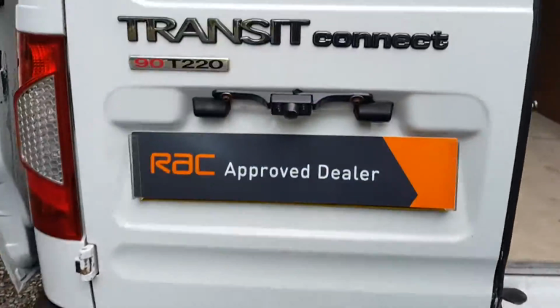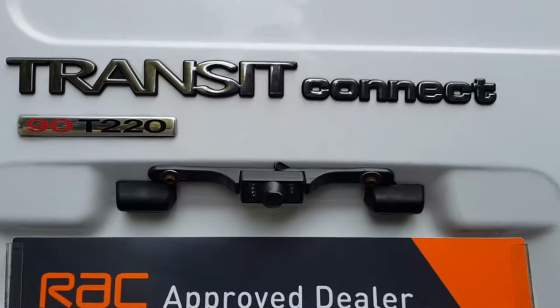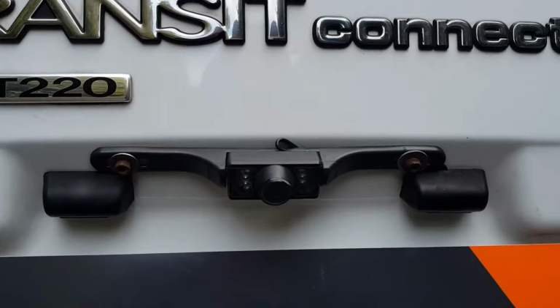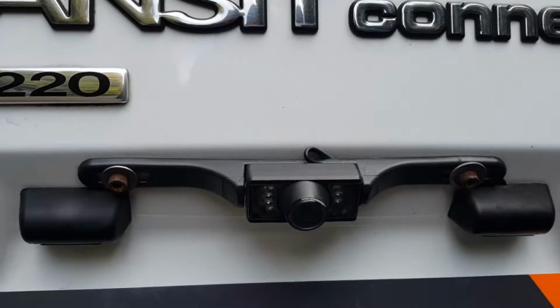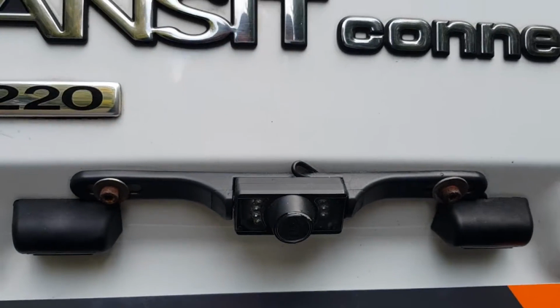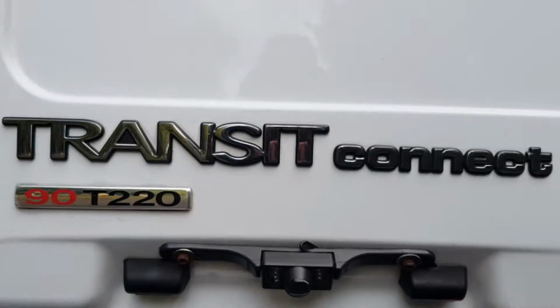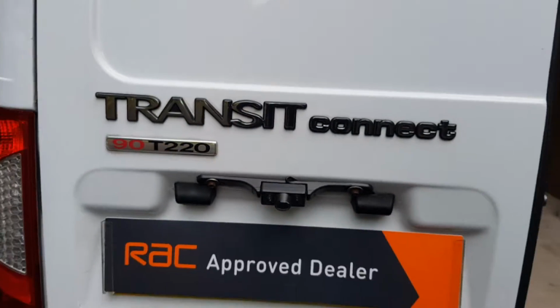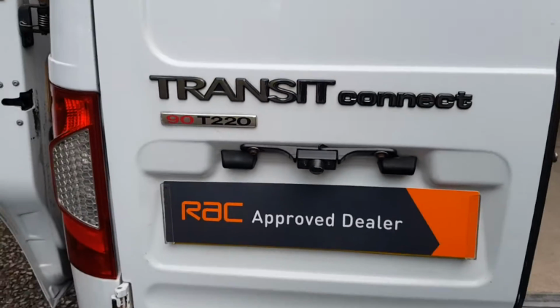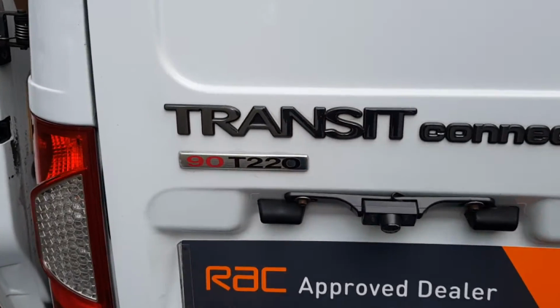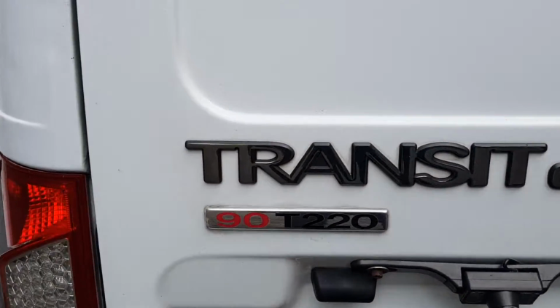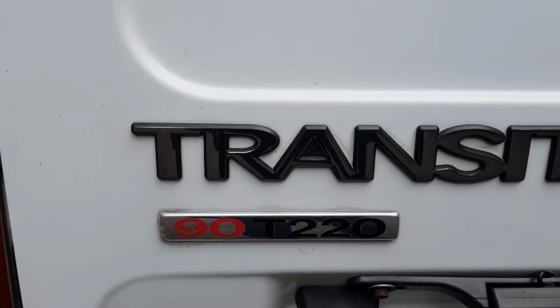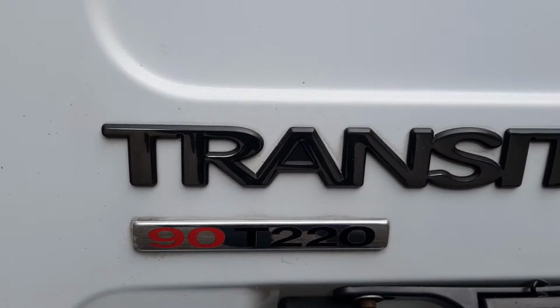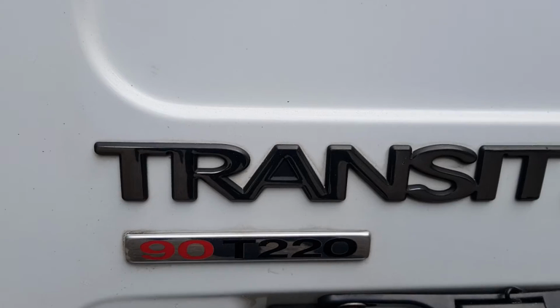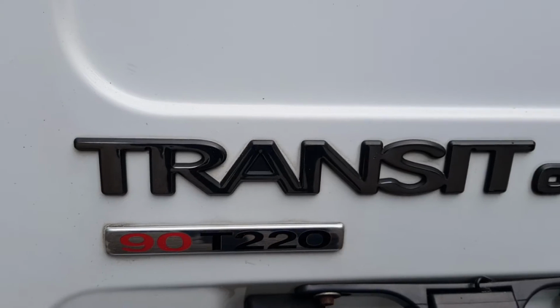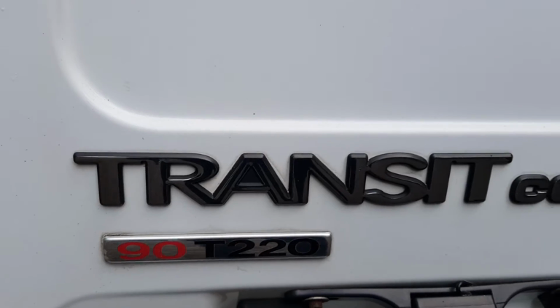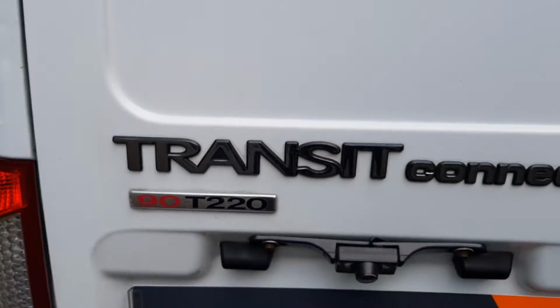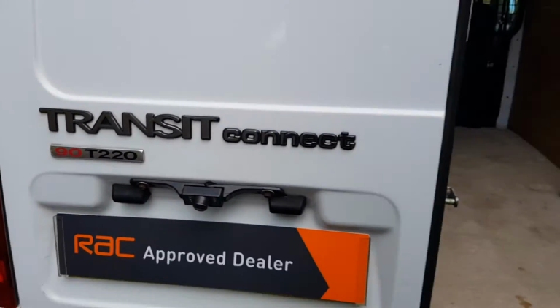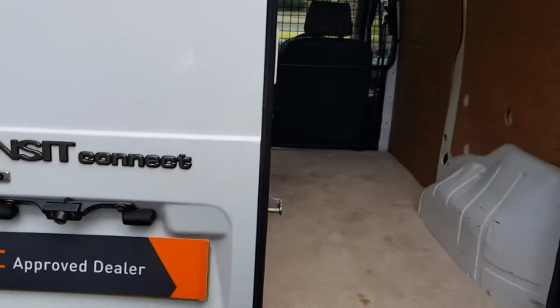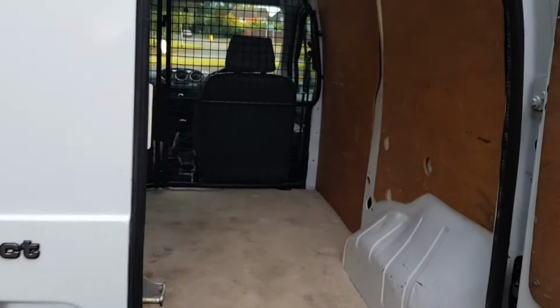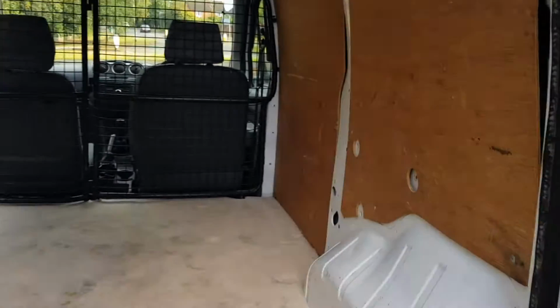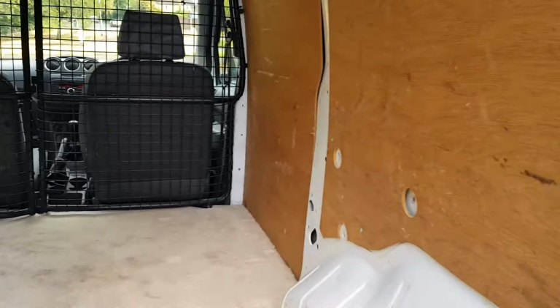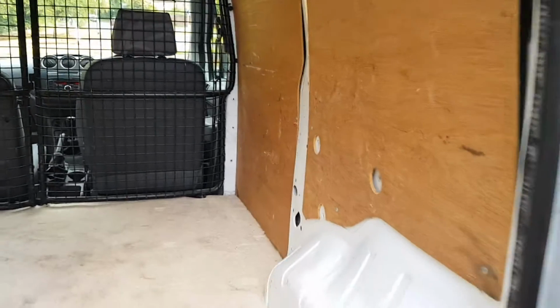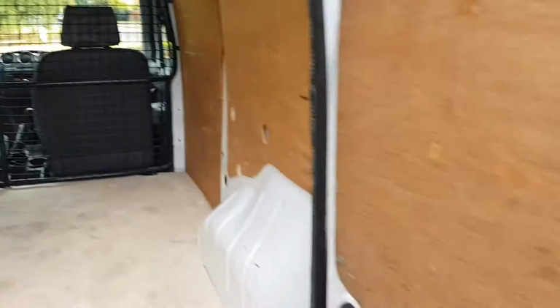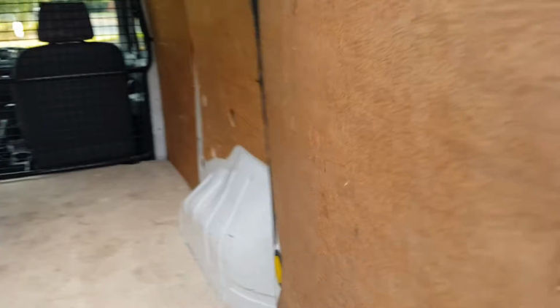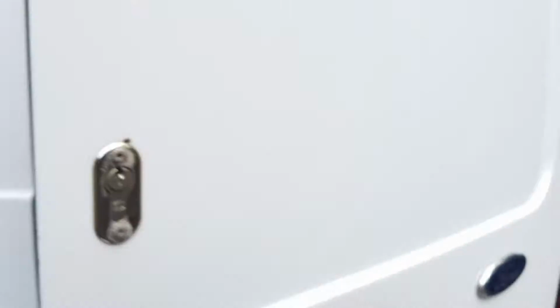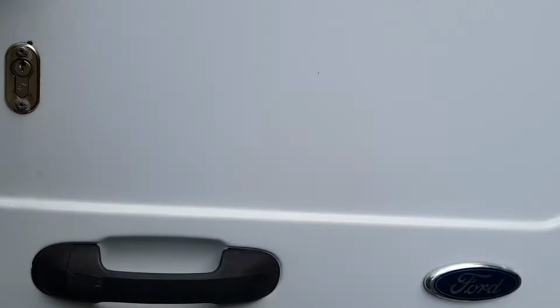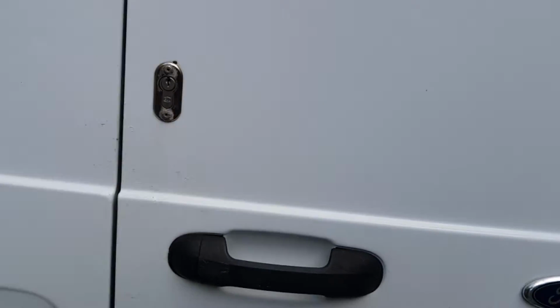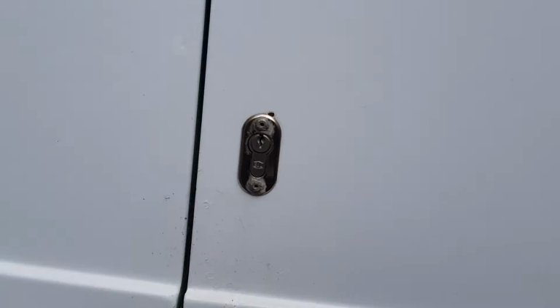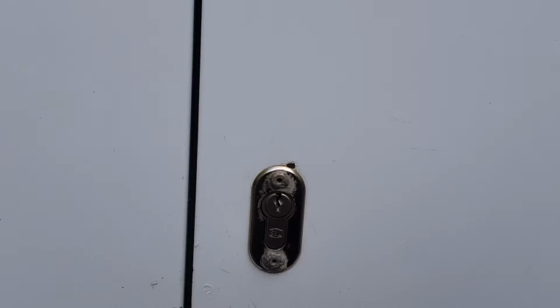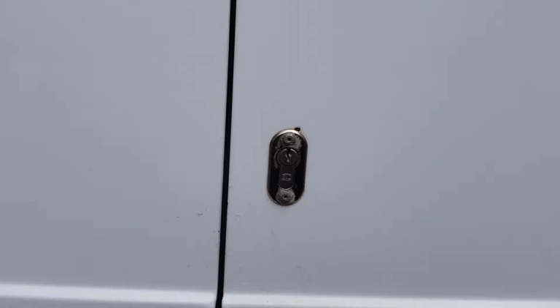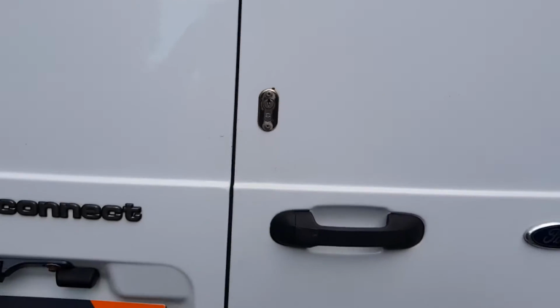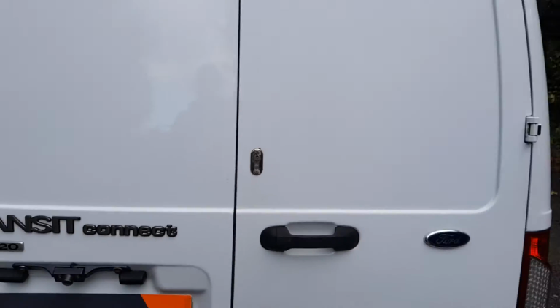Looks like it's got a reverse camera somewhere. So, 90 brake horsepower and a T220 — that means a bigger weight carrier being the longer wheelbase. It has got deadlocks and the key does work in it.